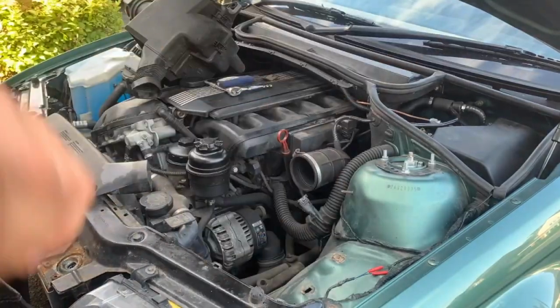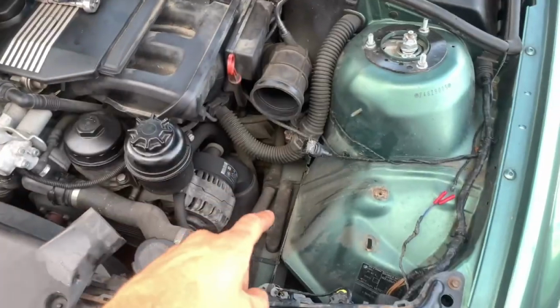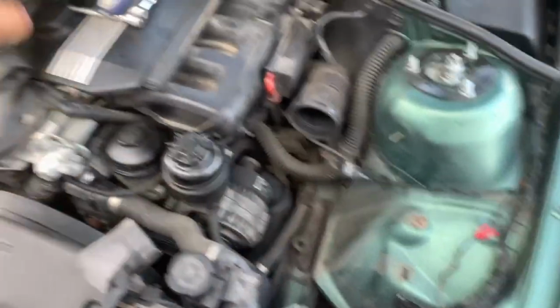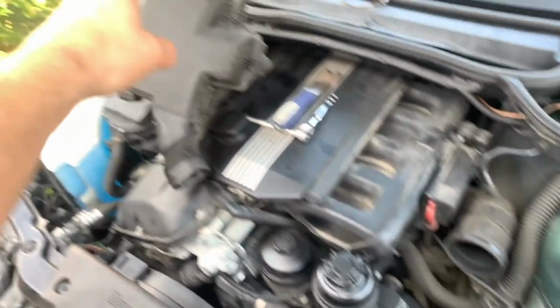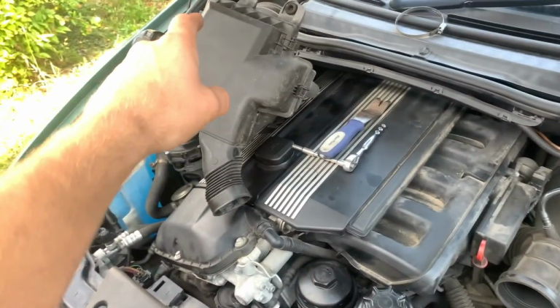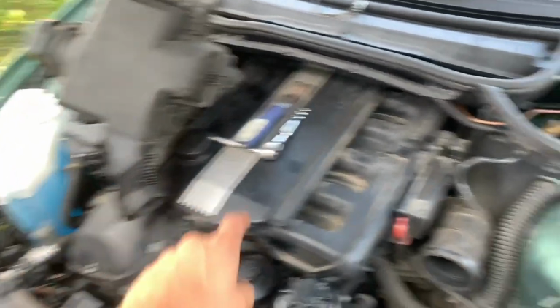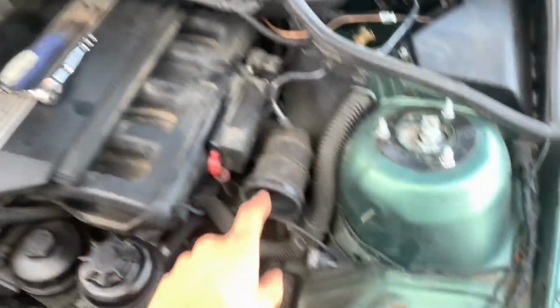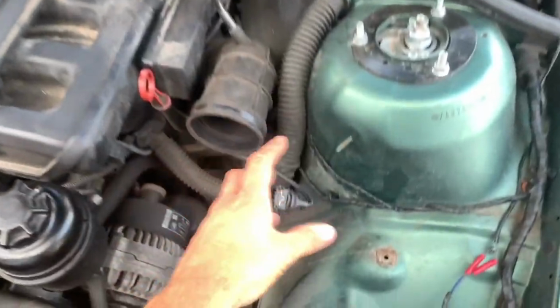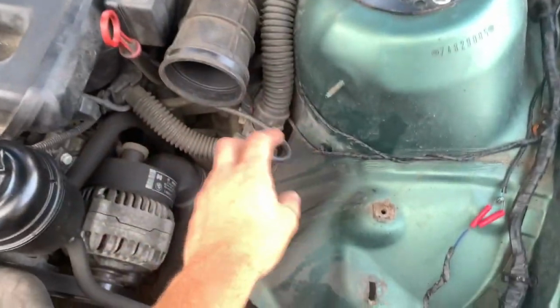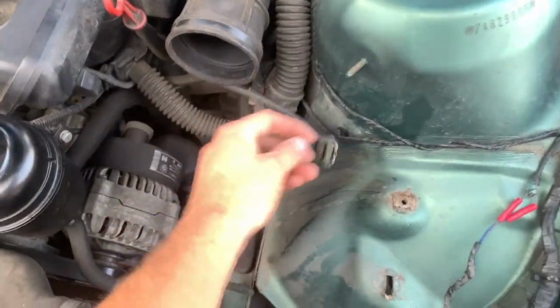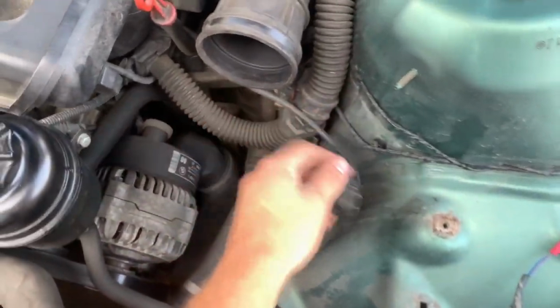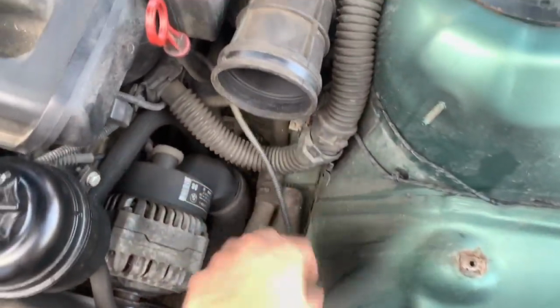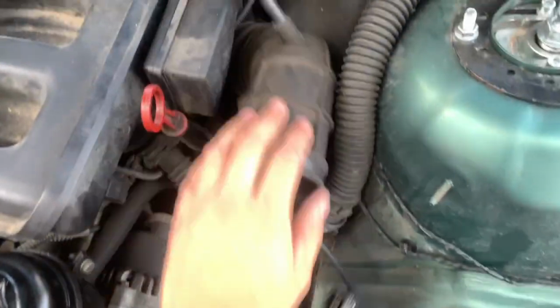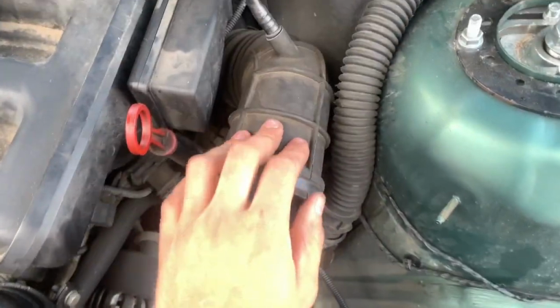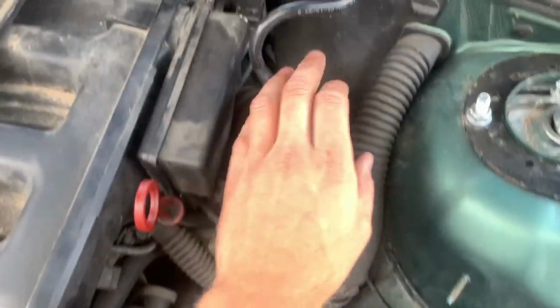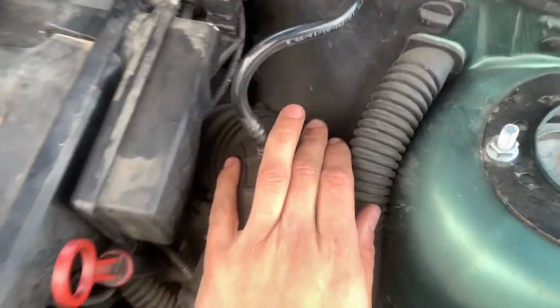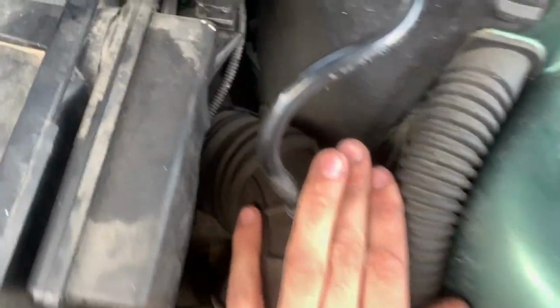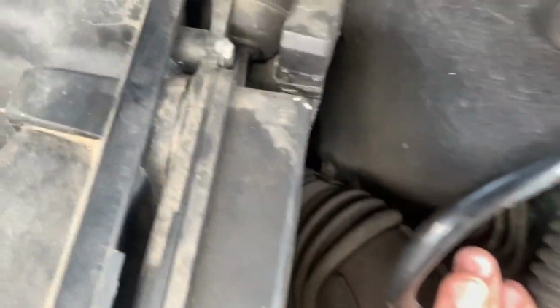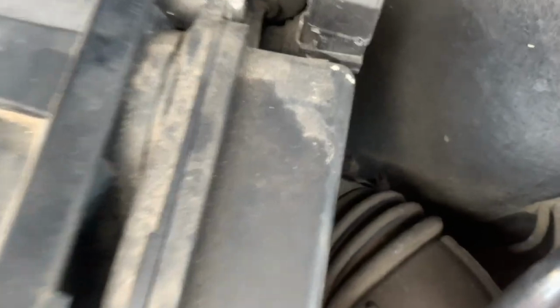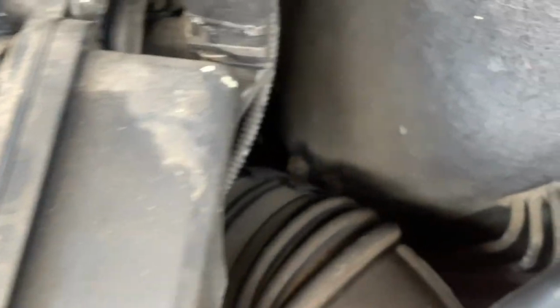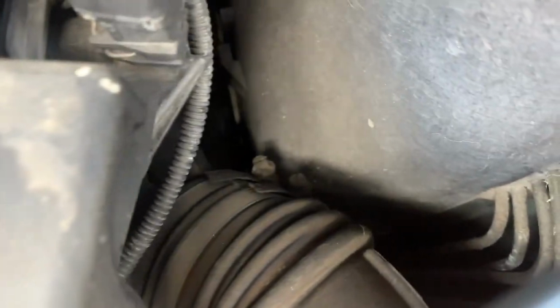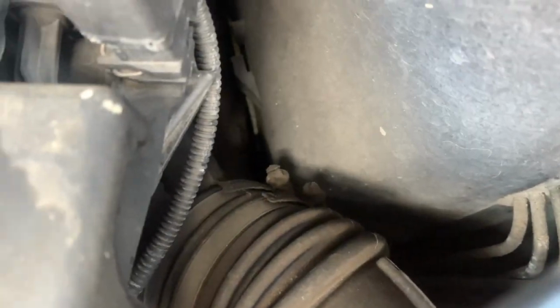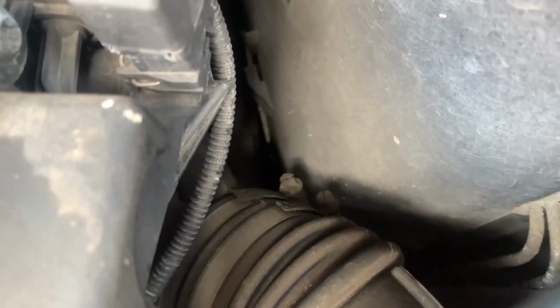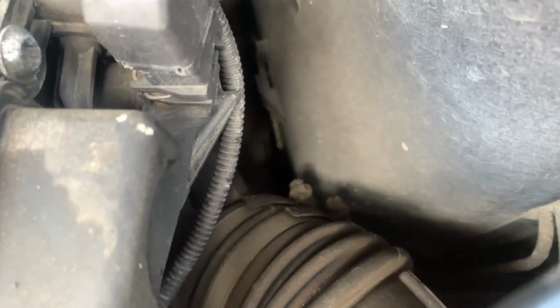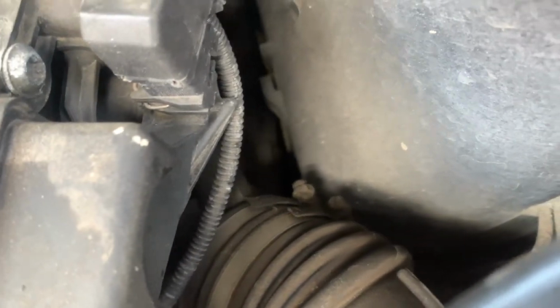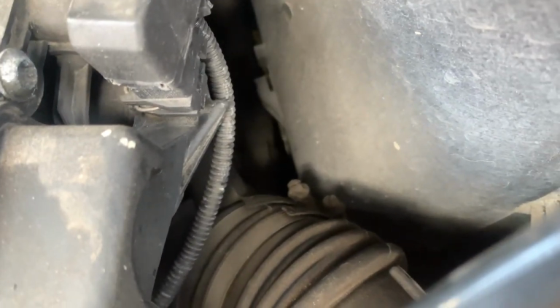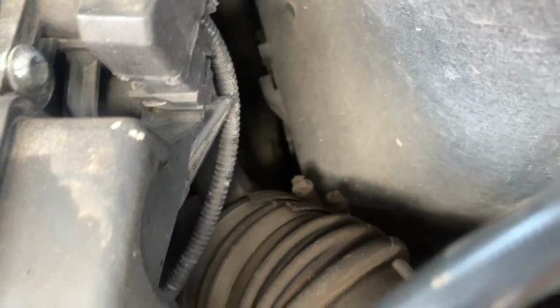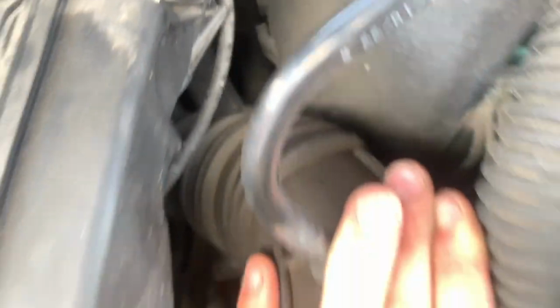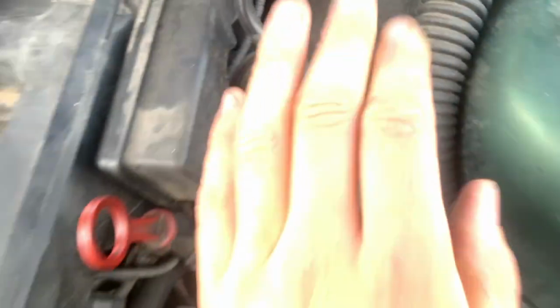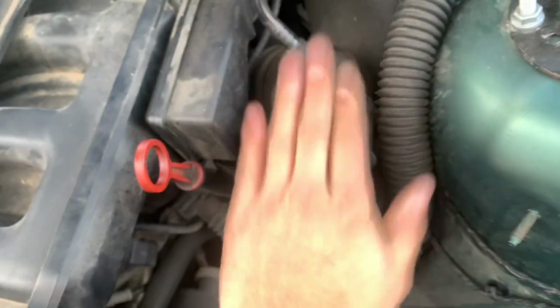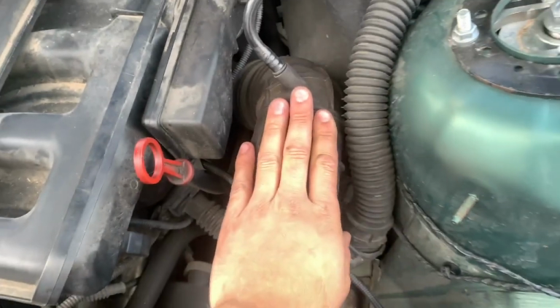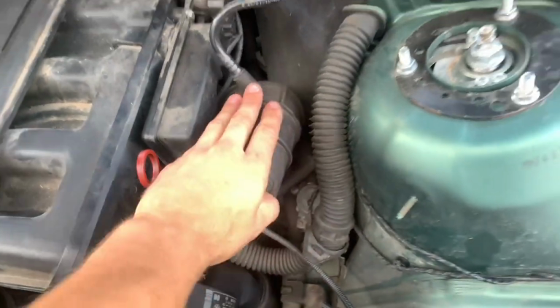So now the airbox is off. Unplug the MAF sensor here, then on this pipe there are two jubilee clips – you'll have to undo them and take this pipe off.